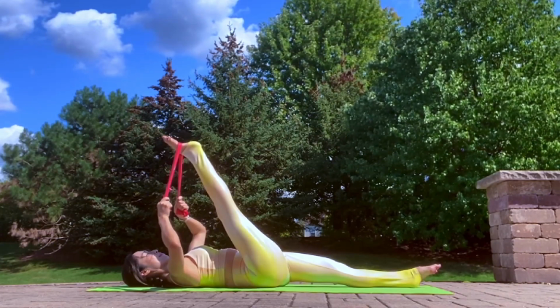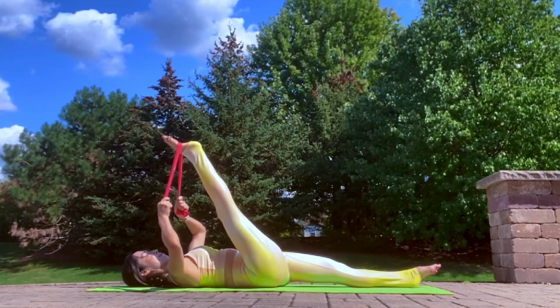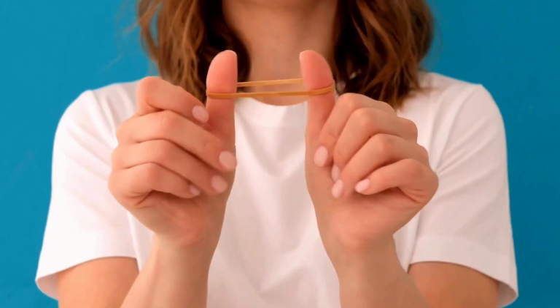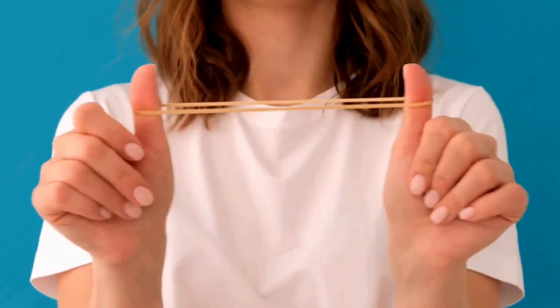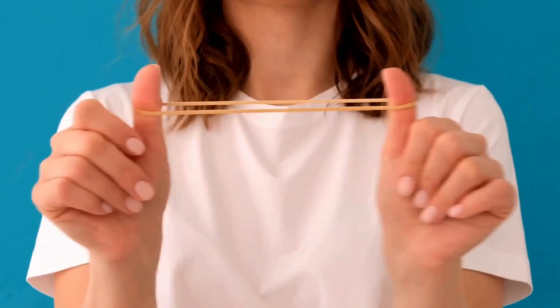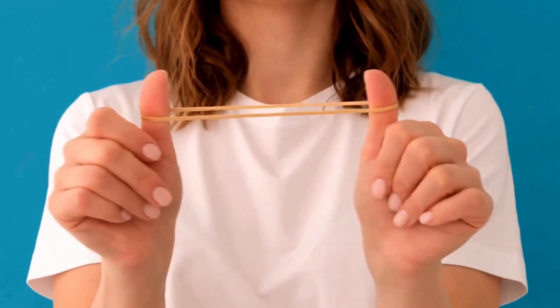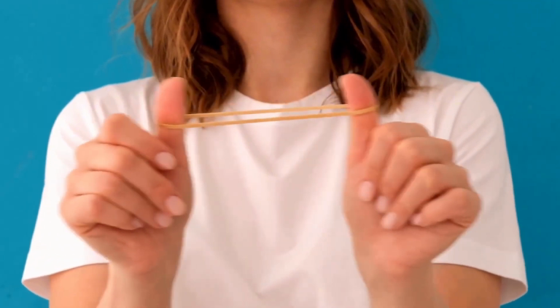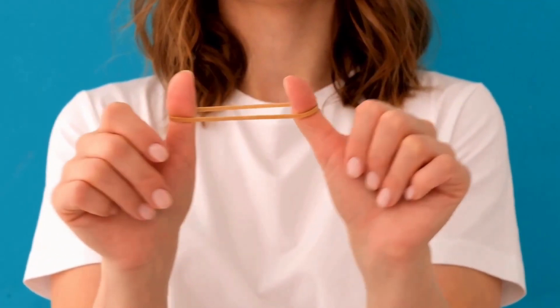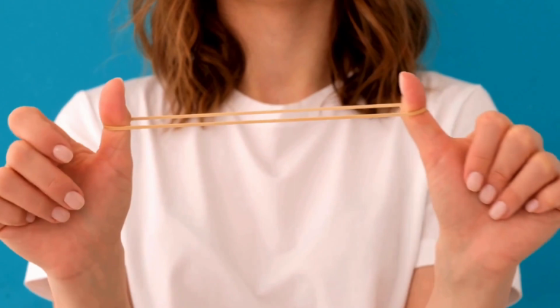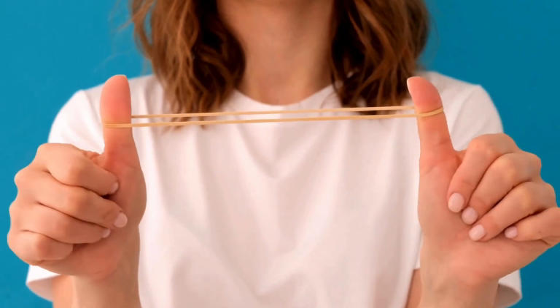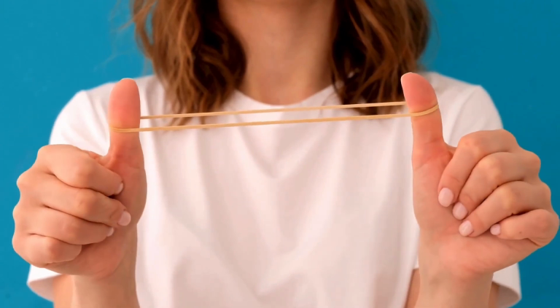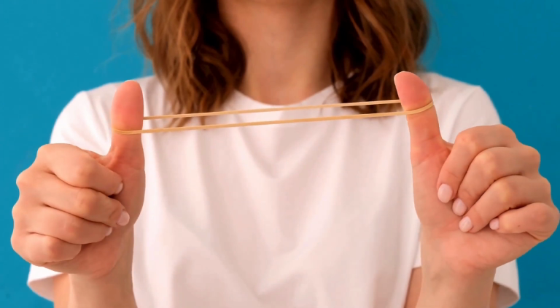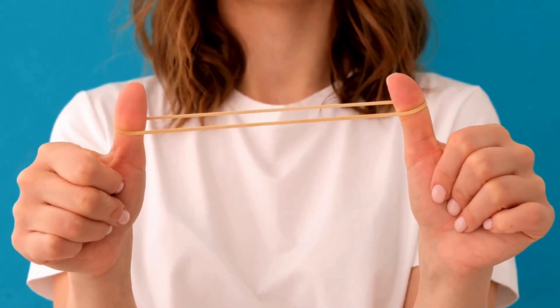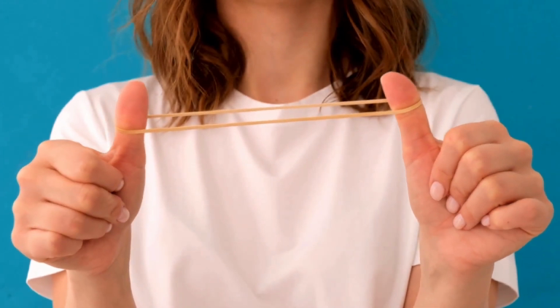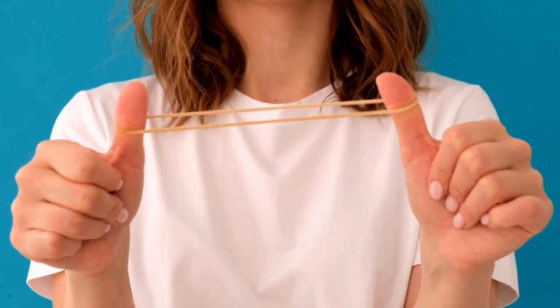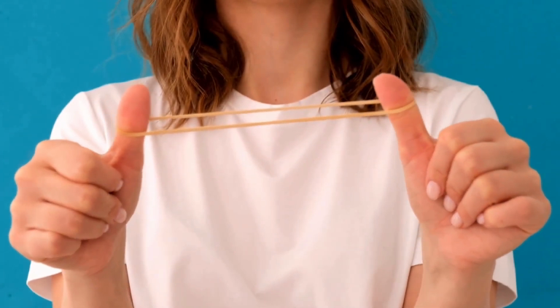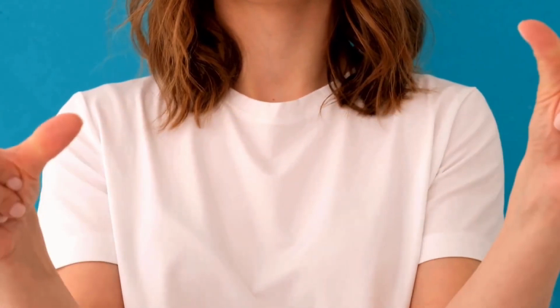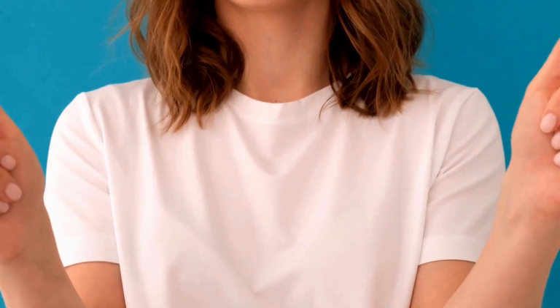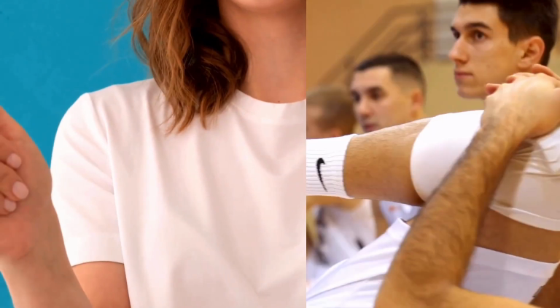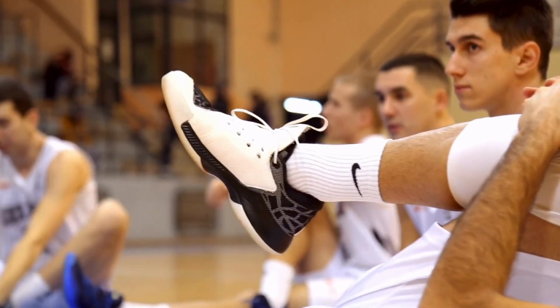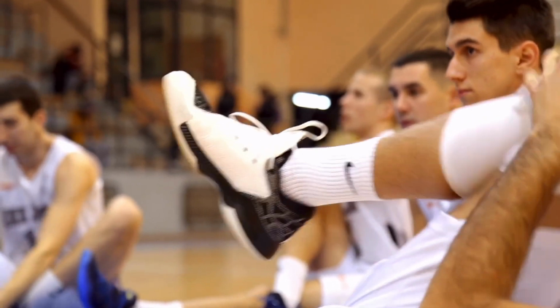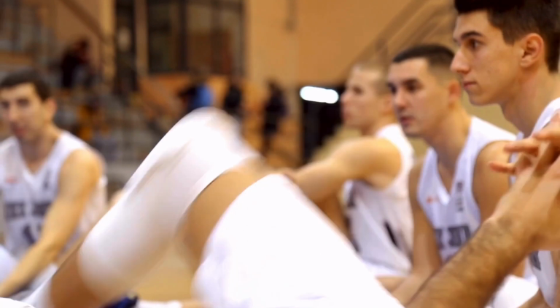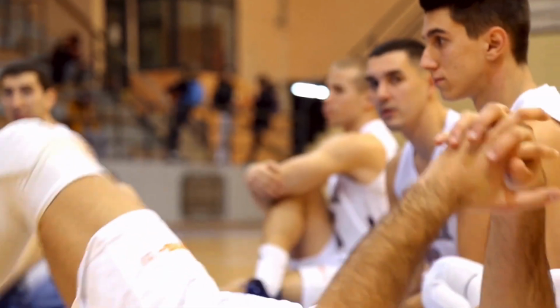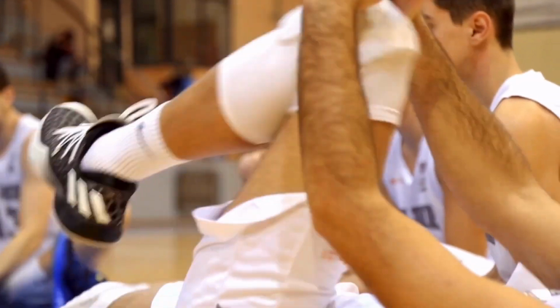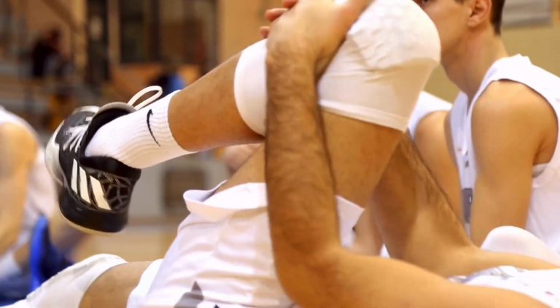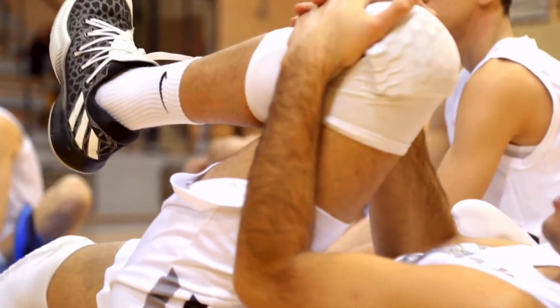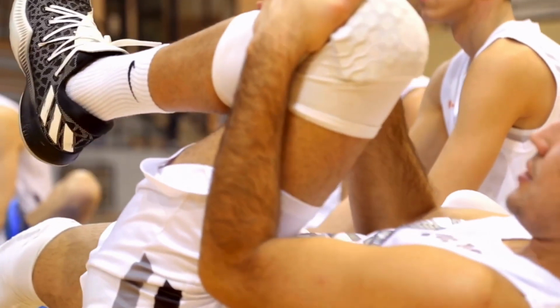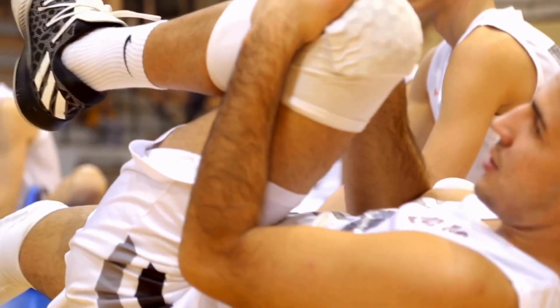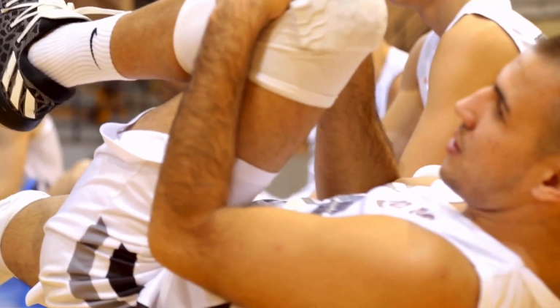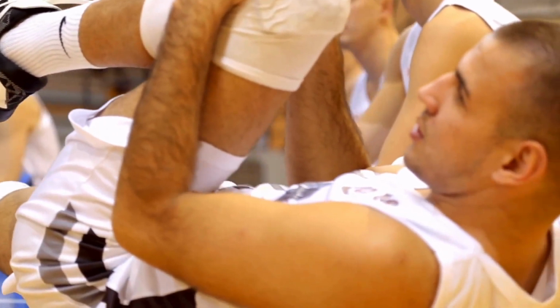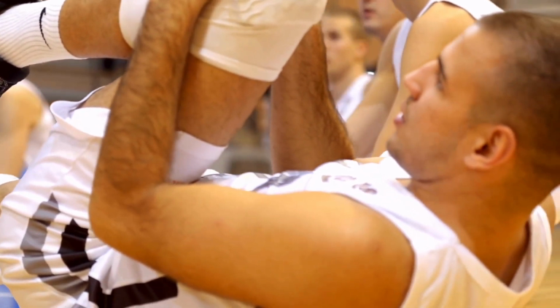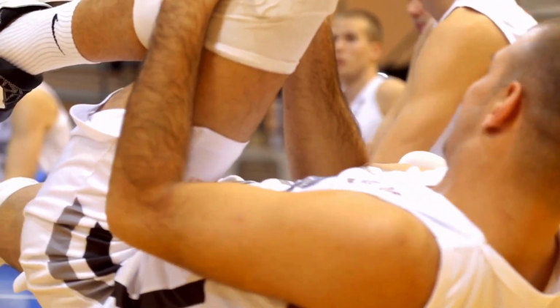Now here's the scoop. Muscles aren't like rubber bands. They are a mix of different tissues that can change under the stress of stretching. This makes muscle viscoelastic.